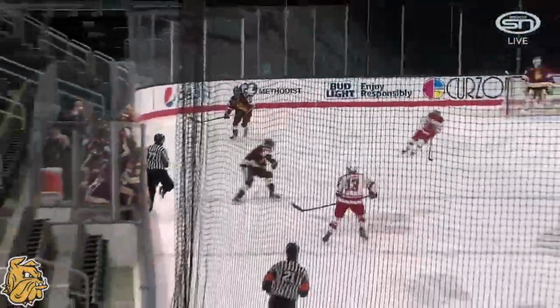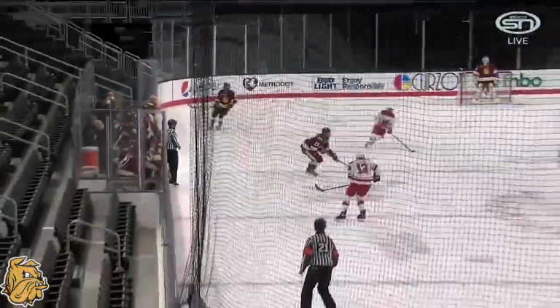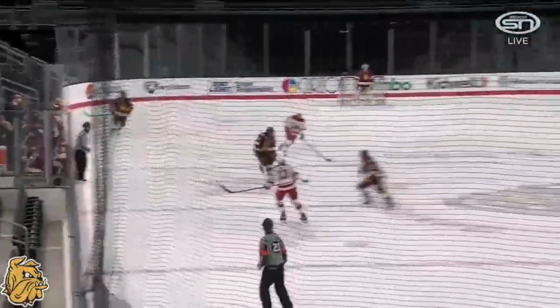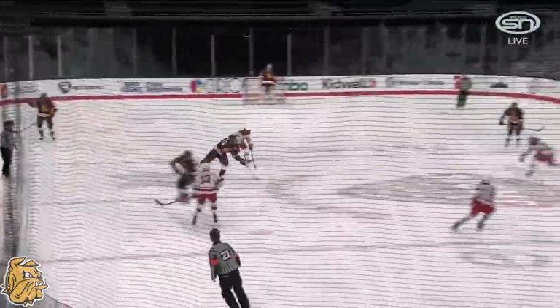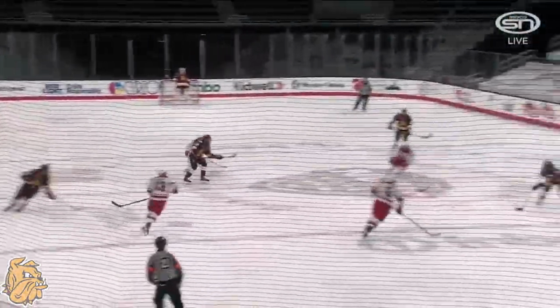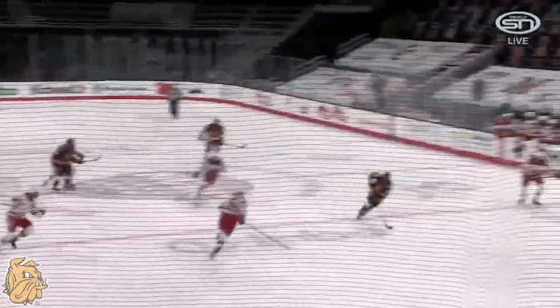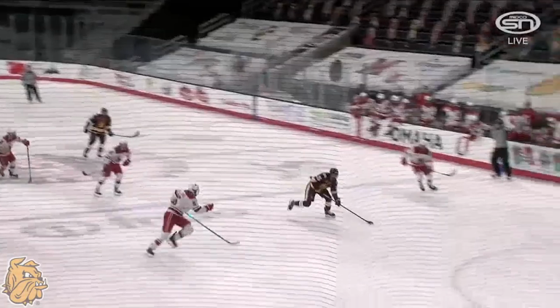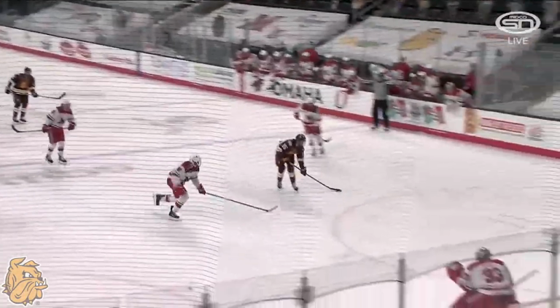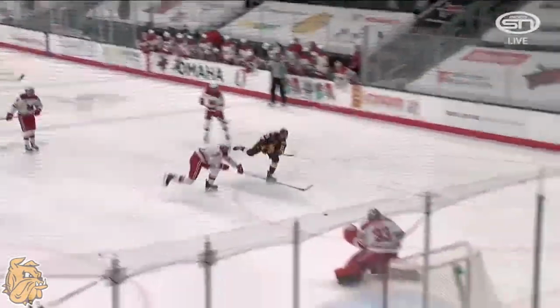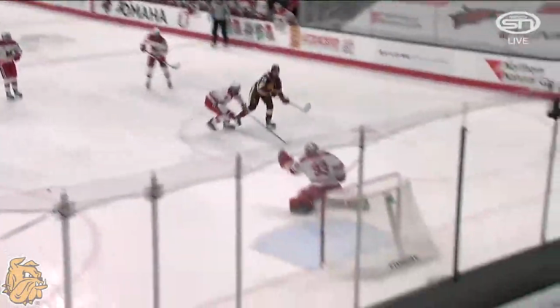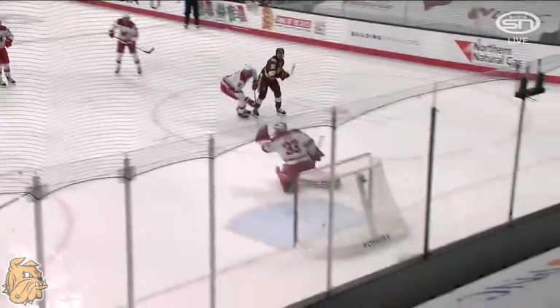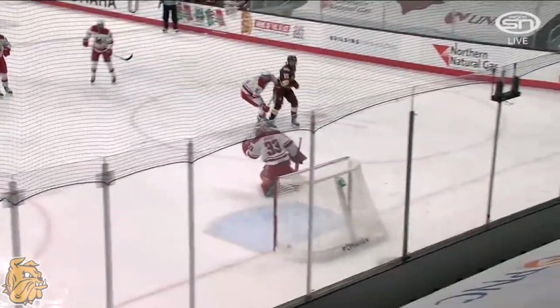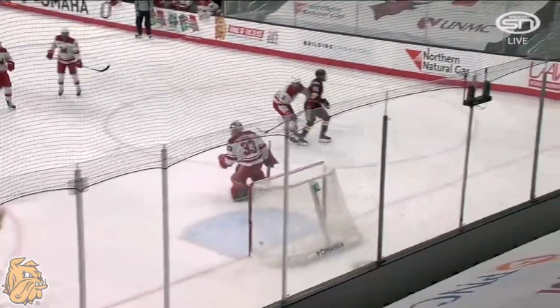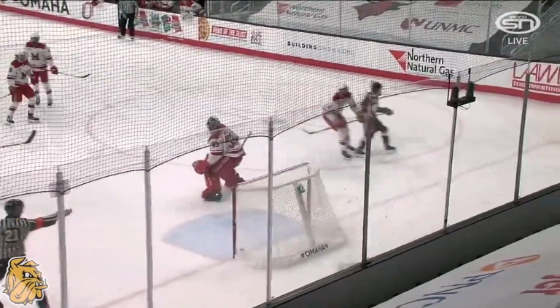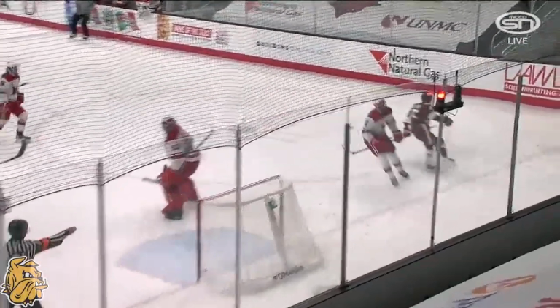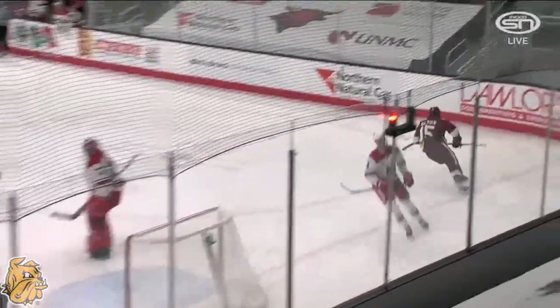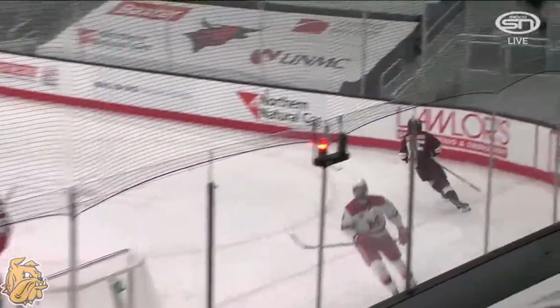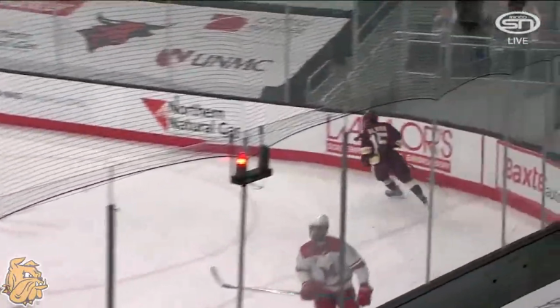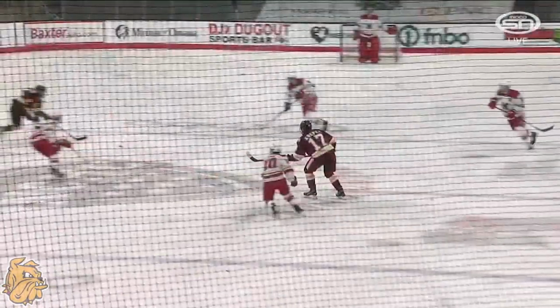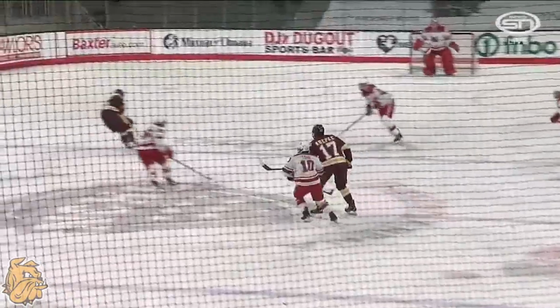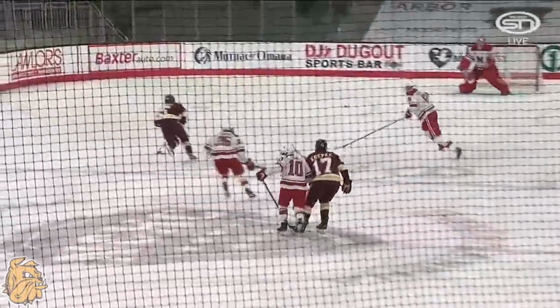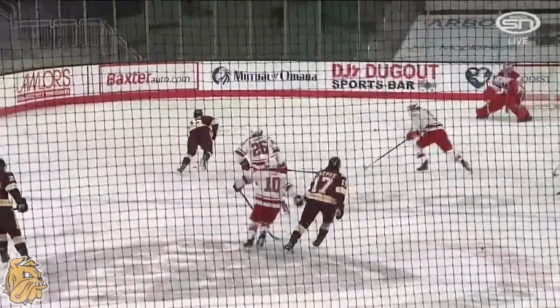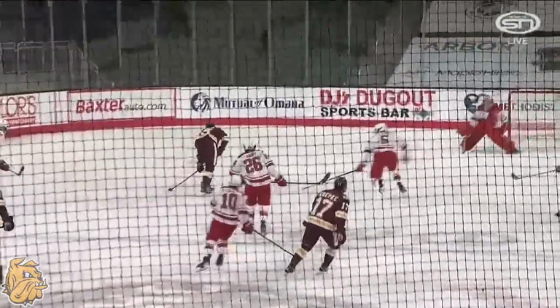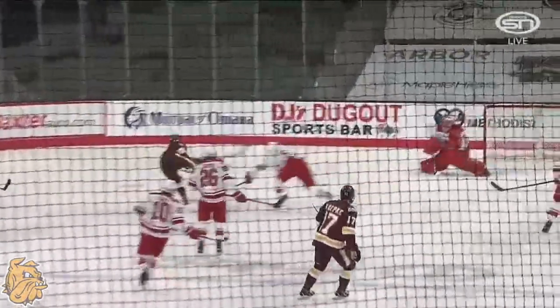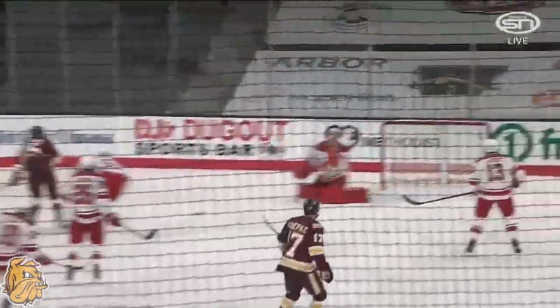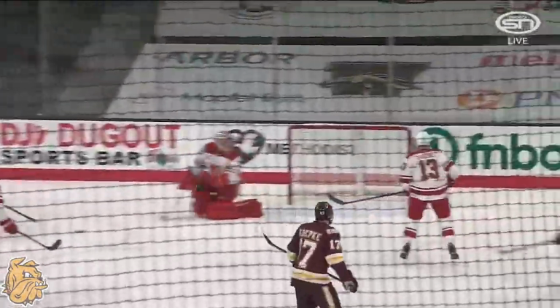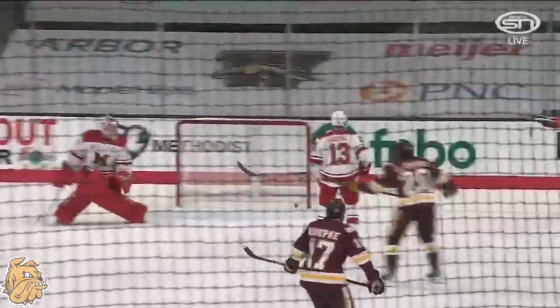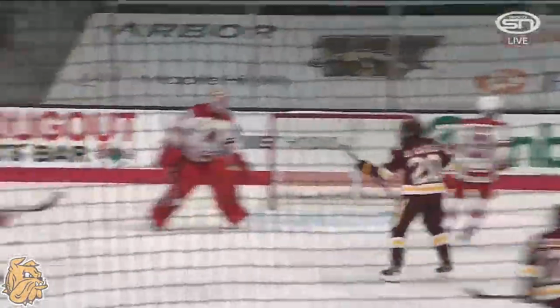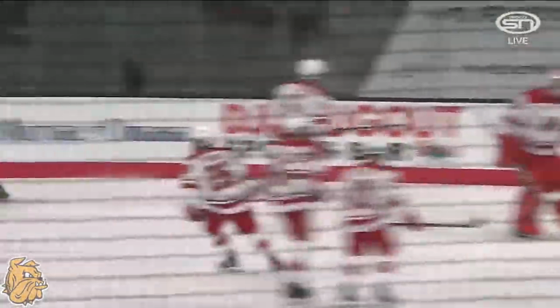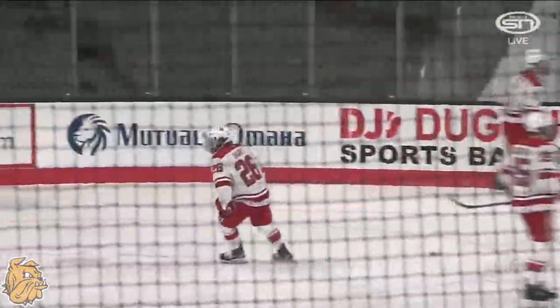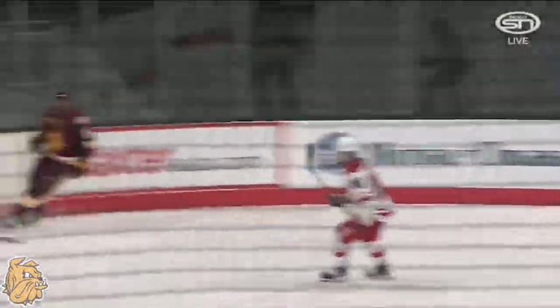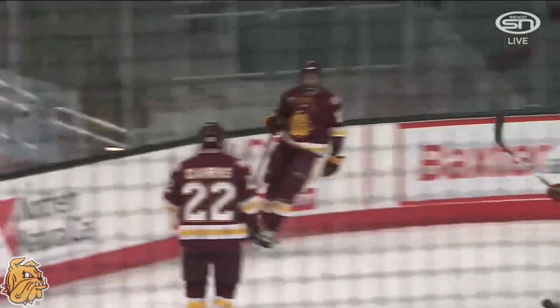Here comes UMD, good clean out again — that's two or three in a row that they've had. And that's a goal that Kraus is going to want back. He's in a great spot for it, and Olsen just lasered it right over his glove.